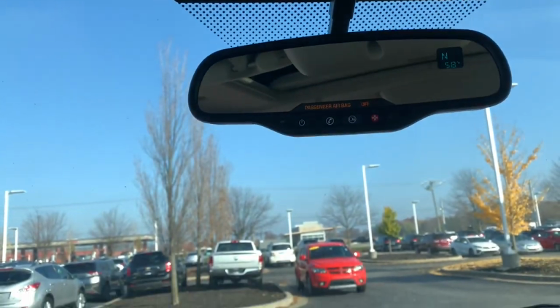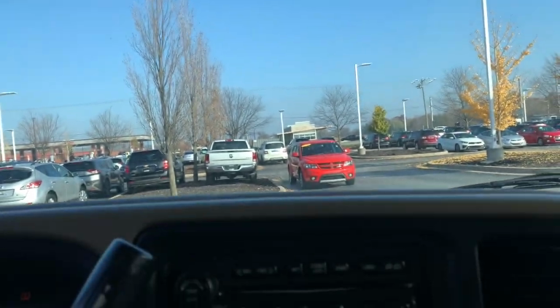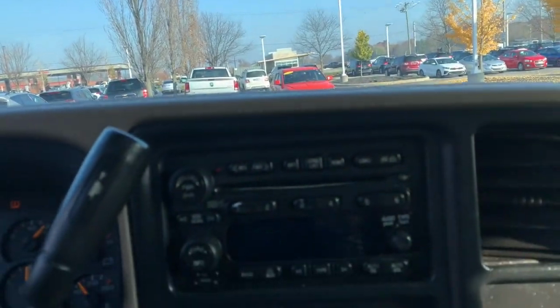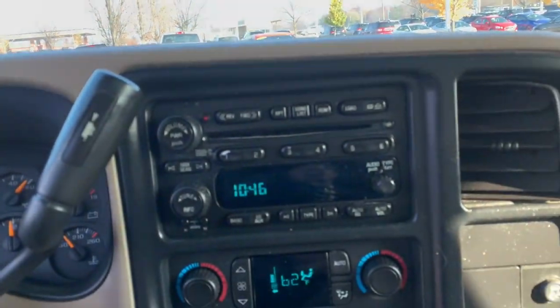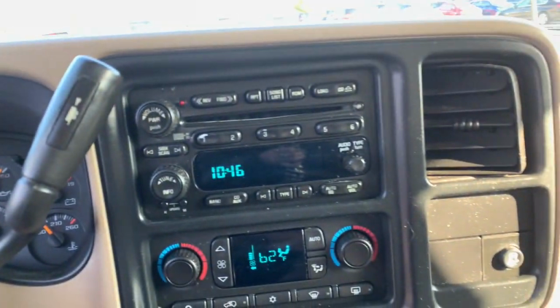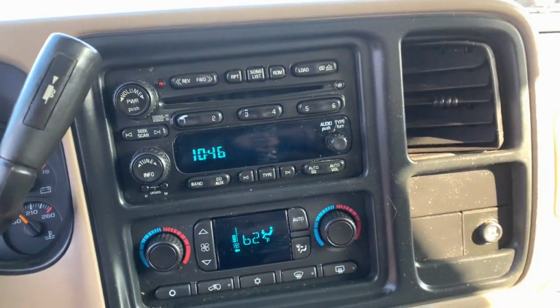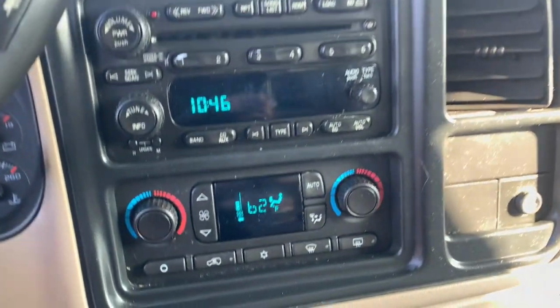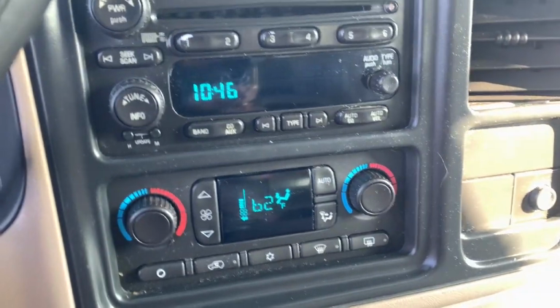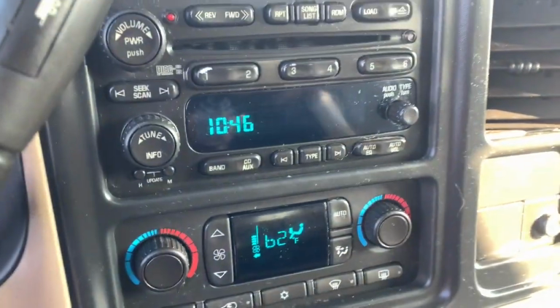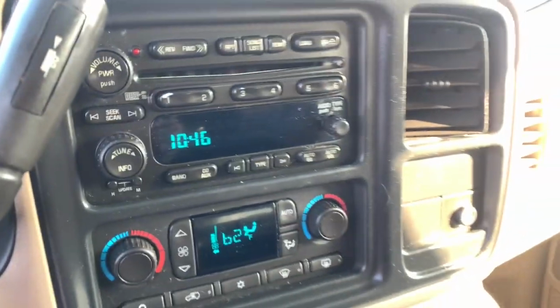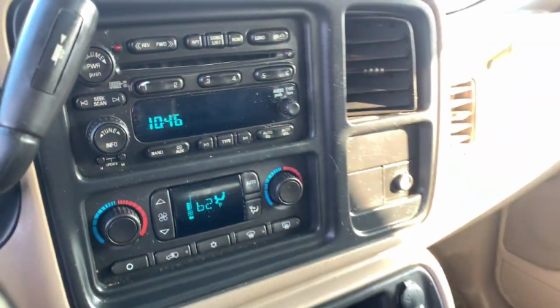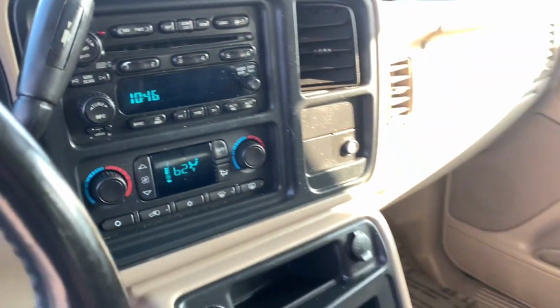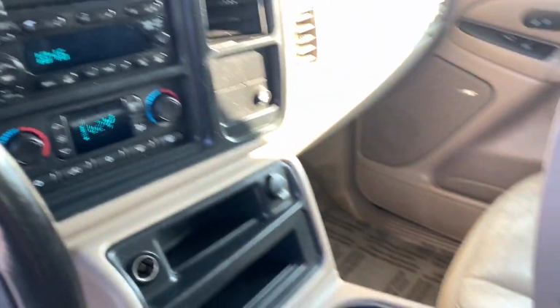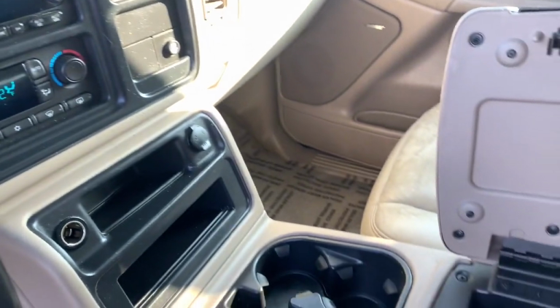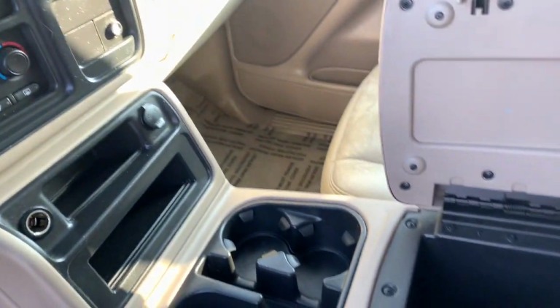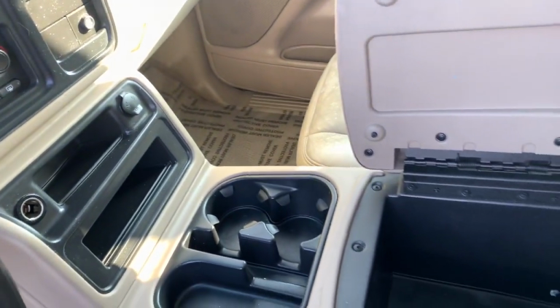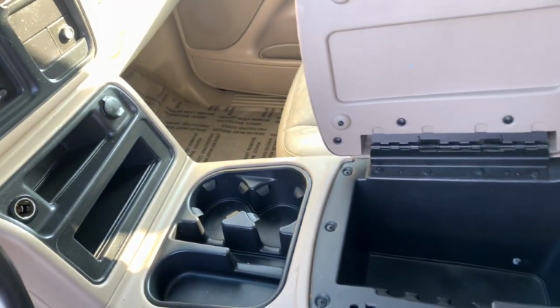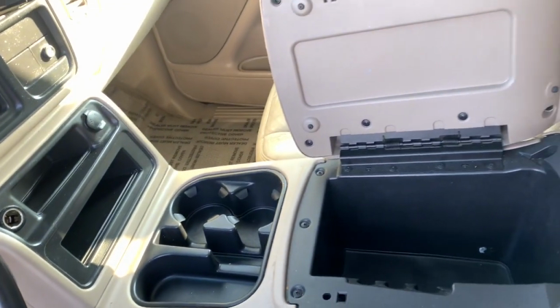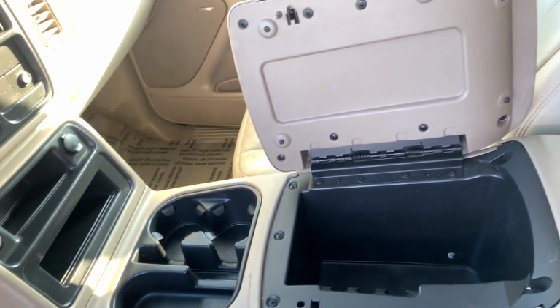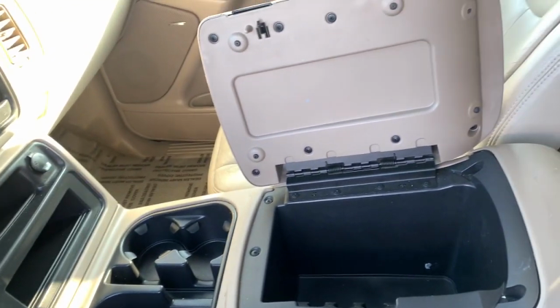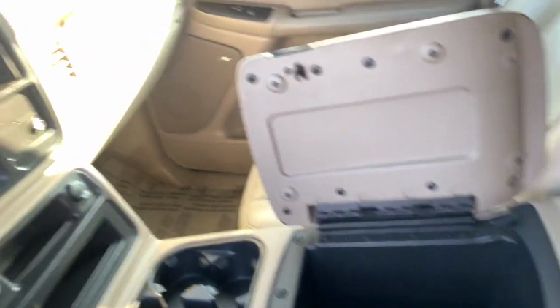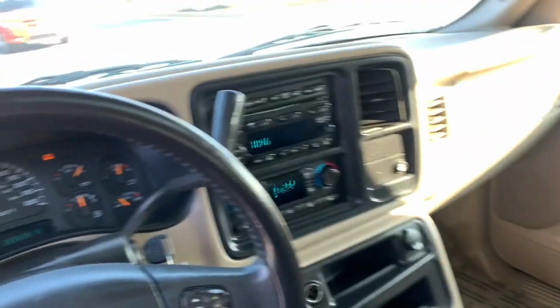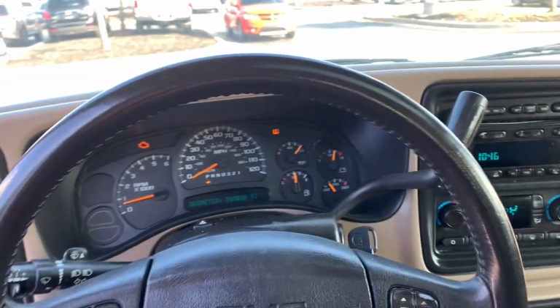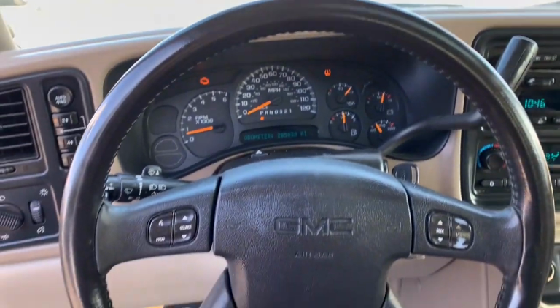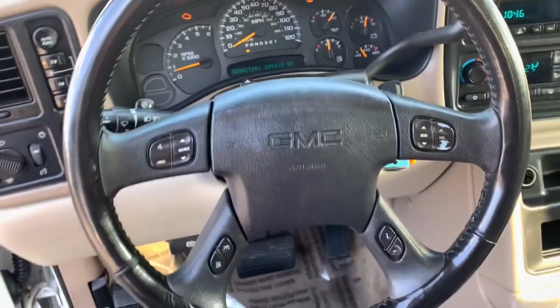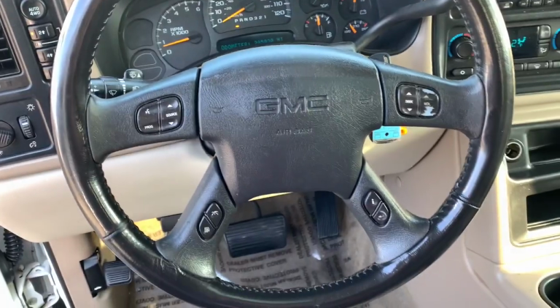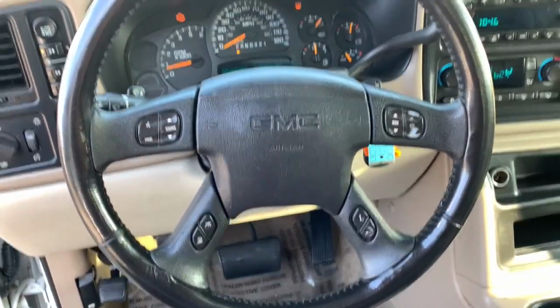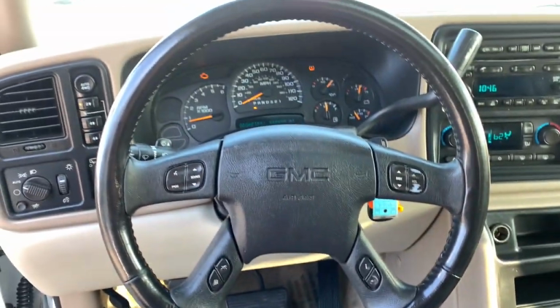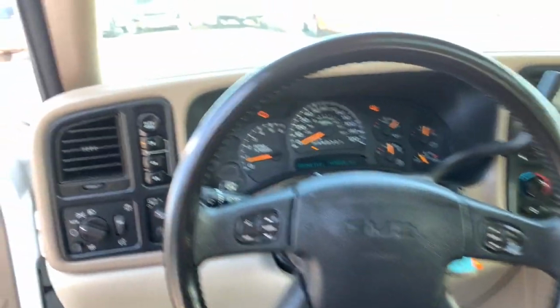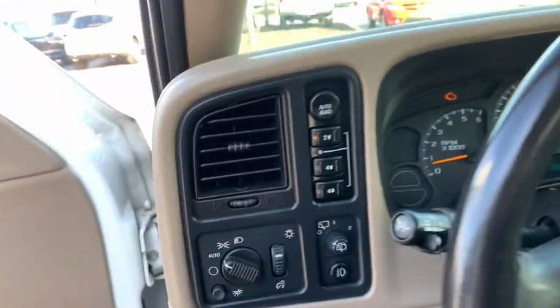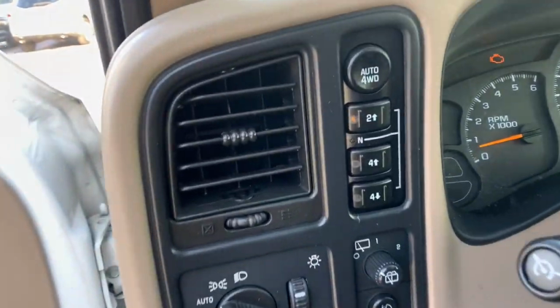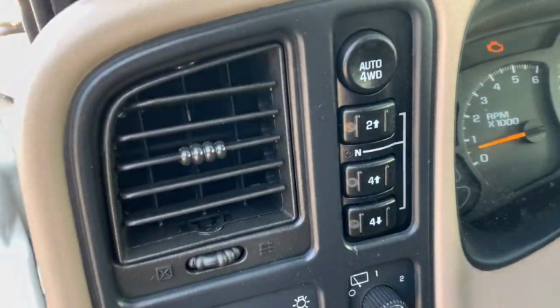Sun/moonroof, keyless entry, fog lamps, satellite radio, third-row seat, rear AC, power driver seat, electronic stability control, dual-zone AC, aluminum wheels.